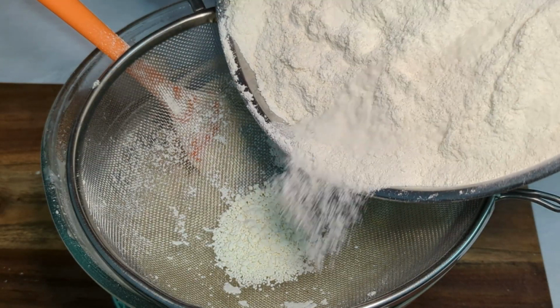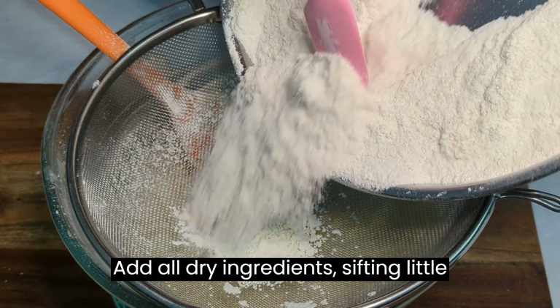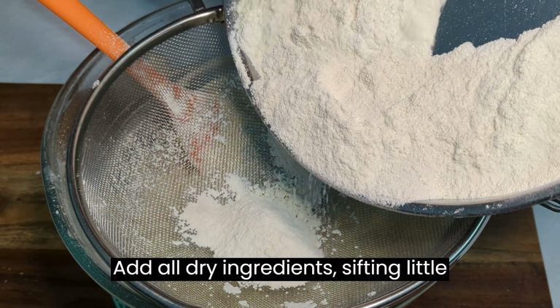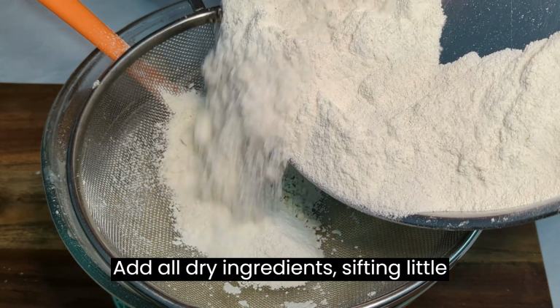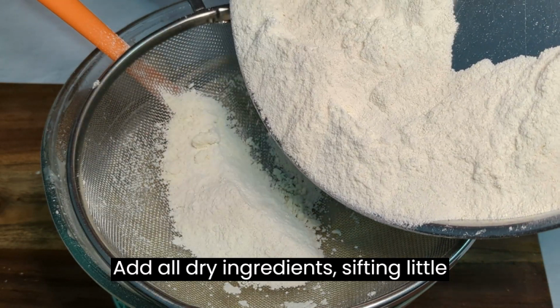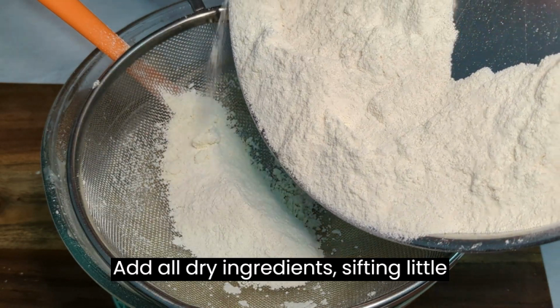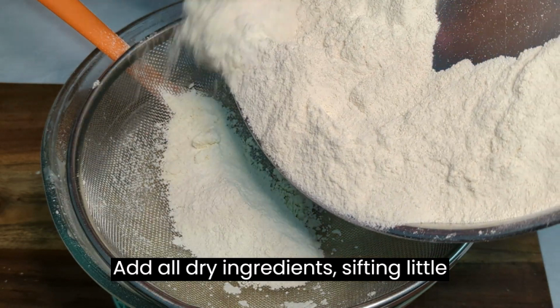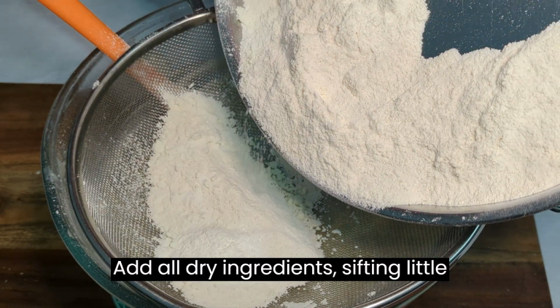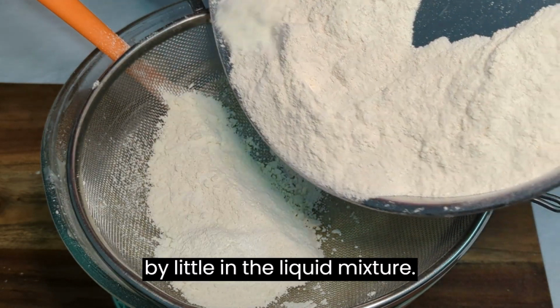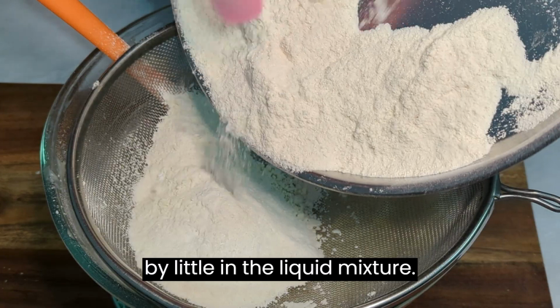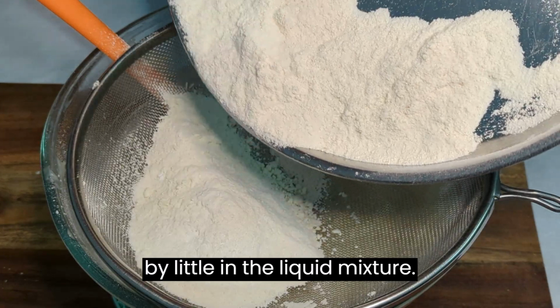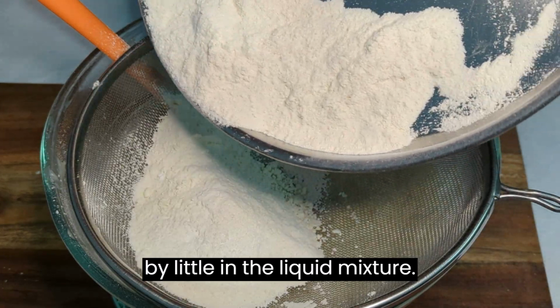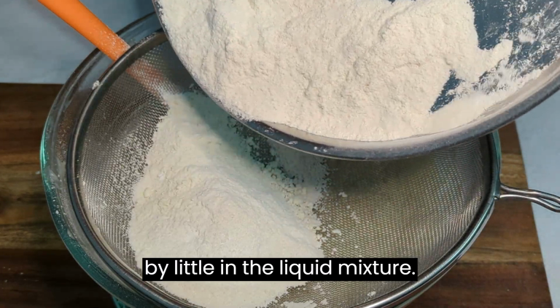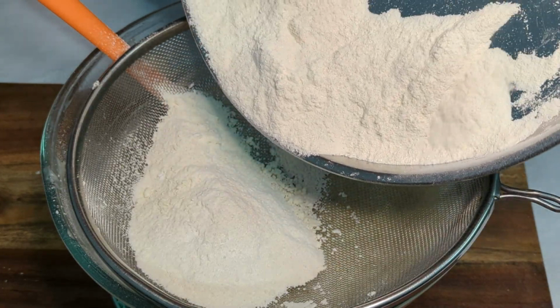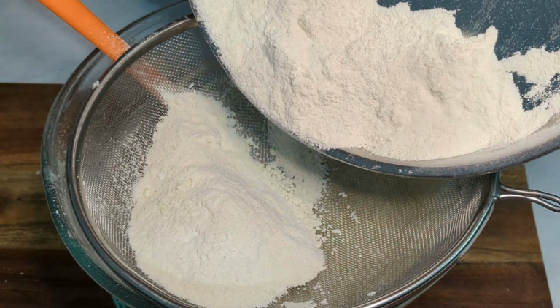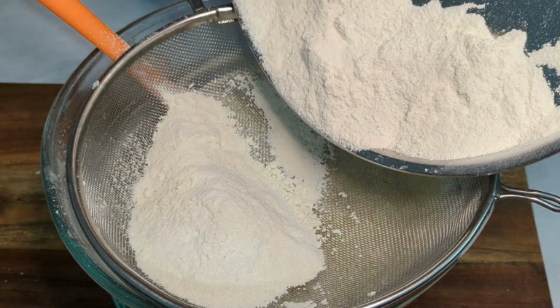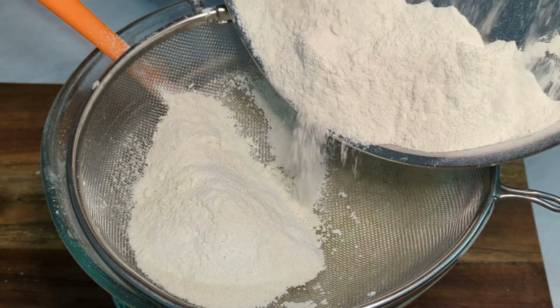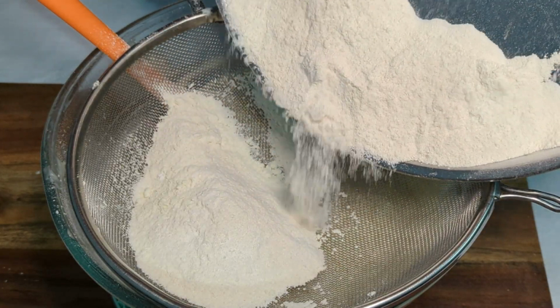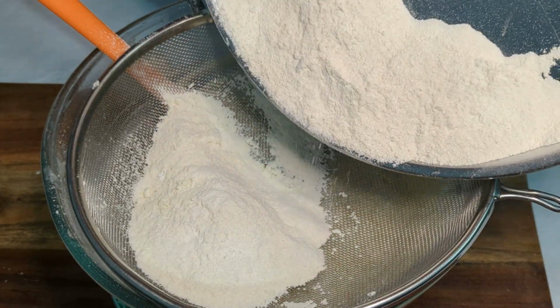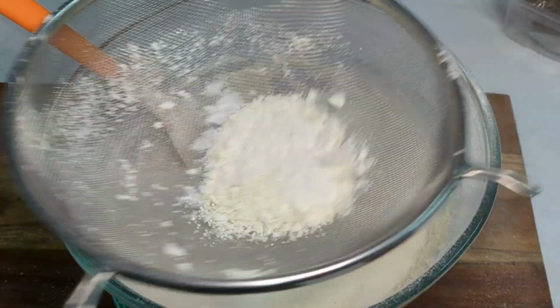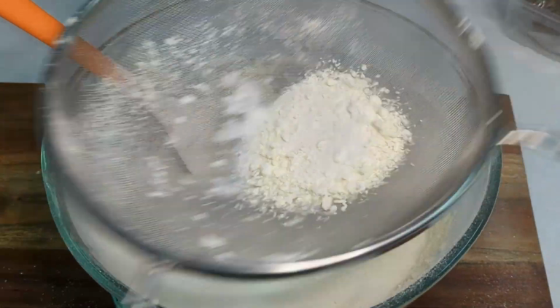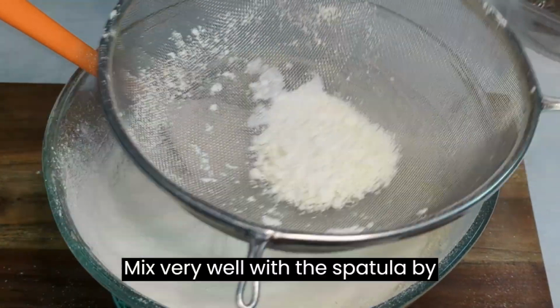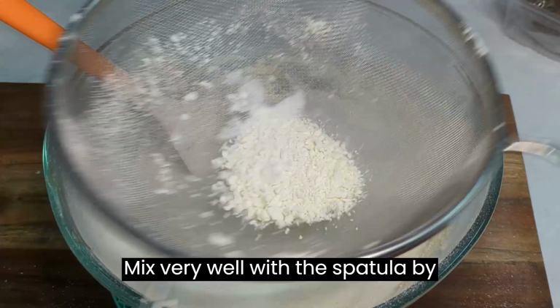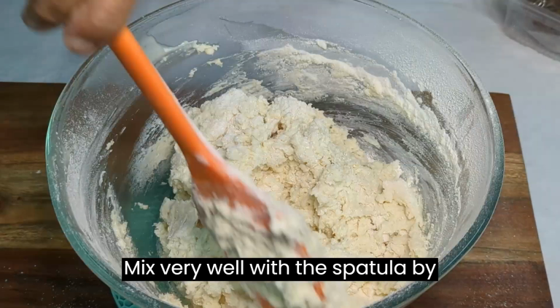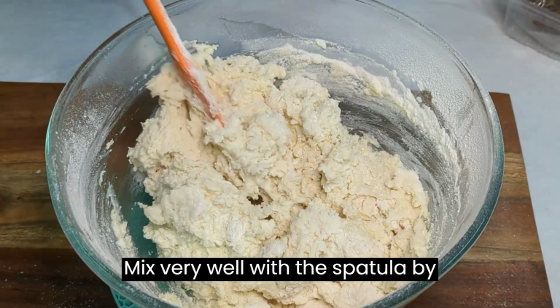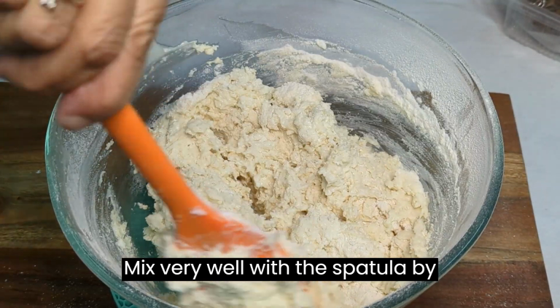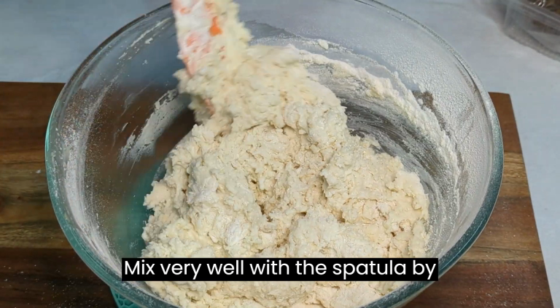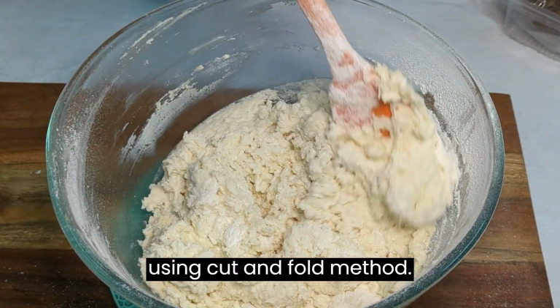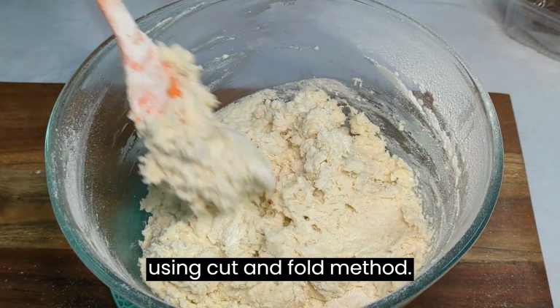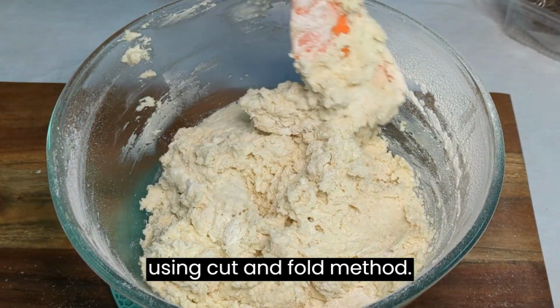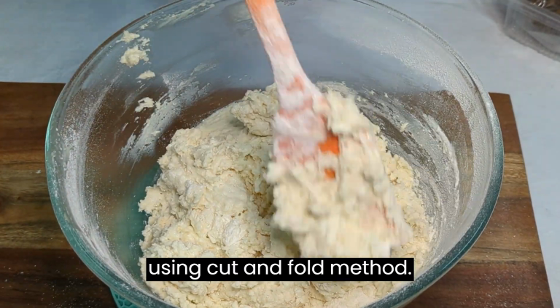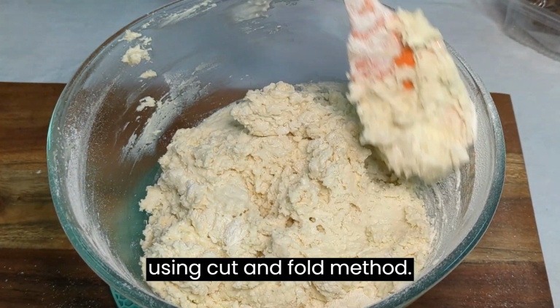Add all dry ingredients little by little into the liquid mixture, and mix very well with a spatula using the cut and fold method.